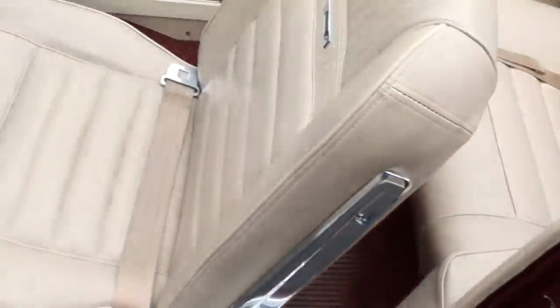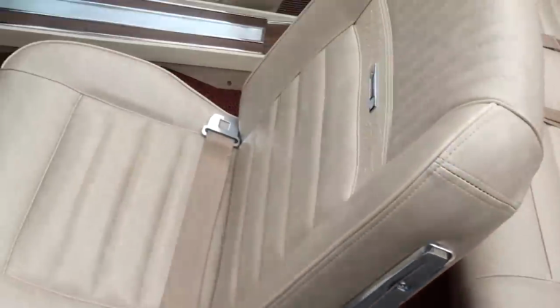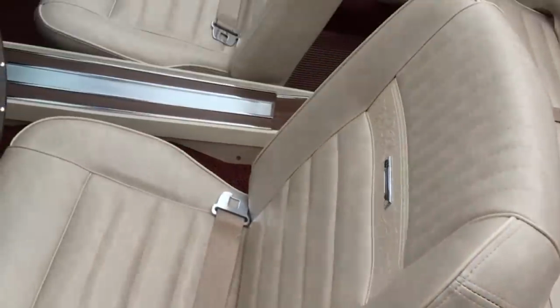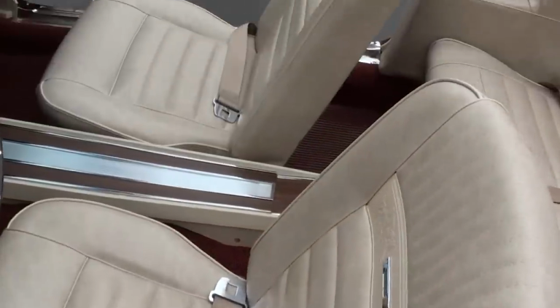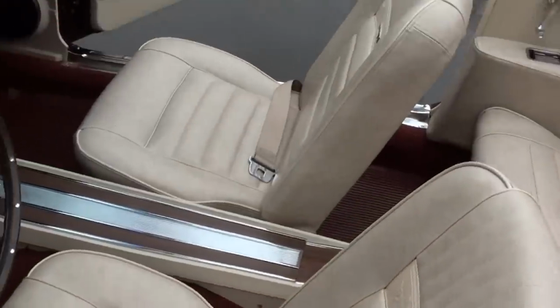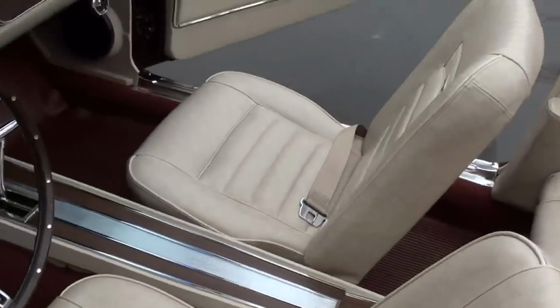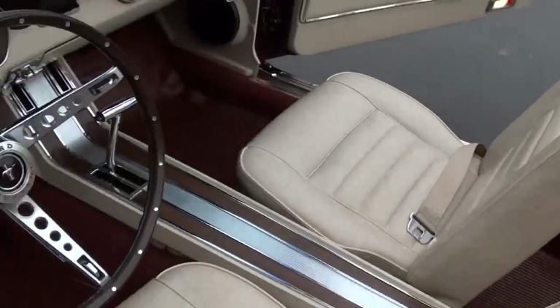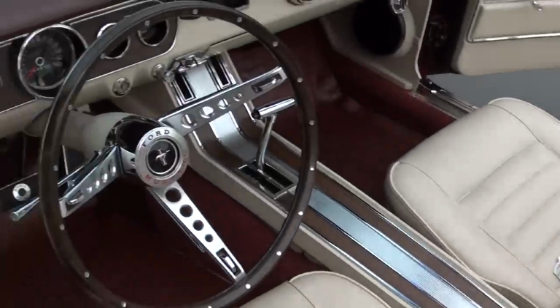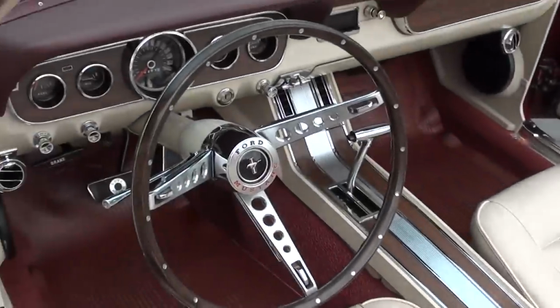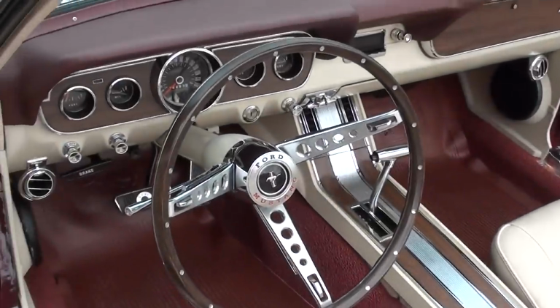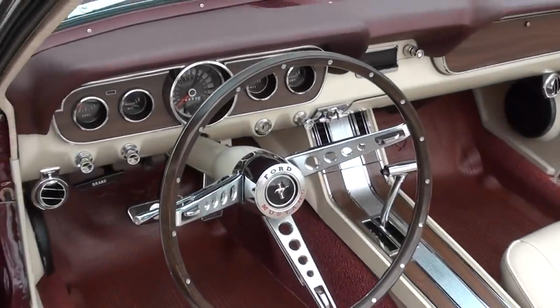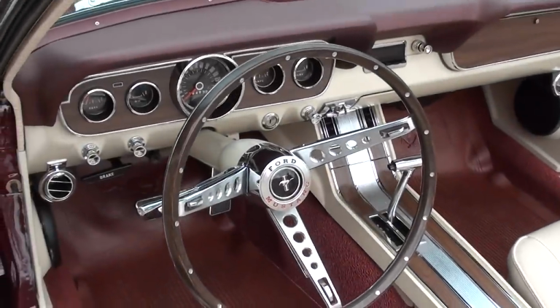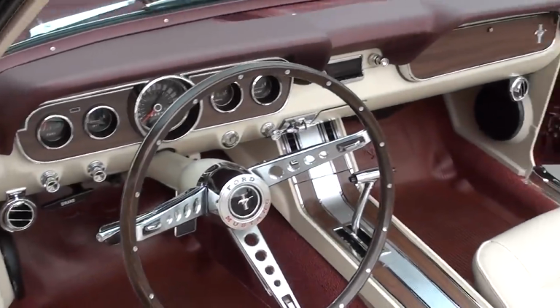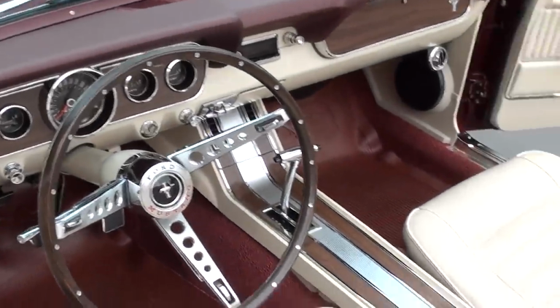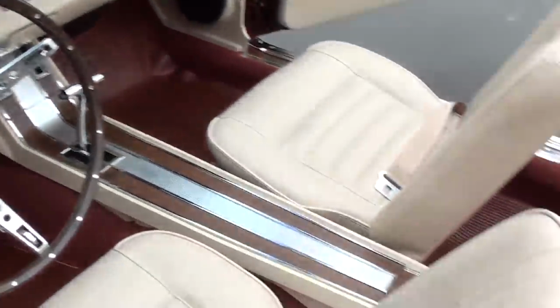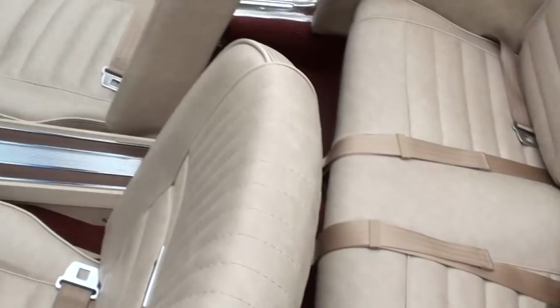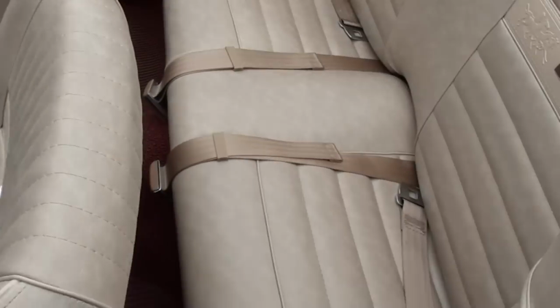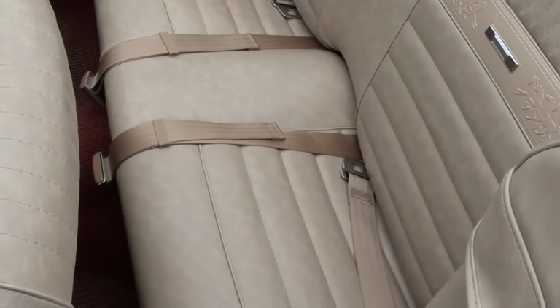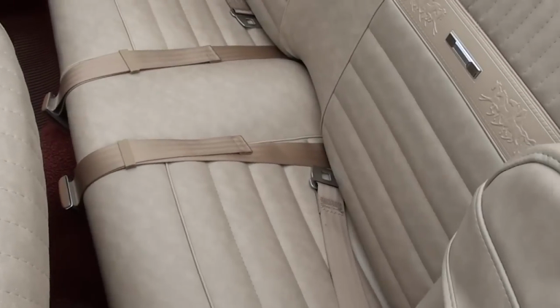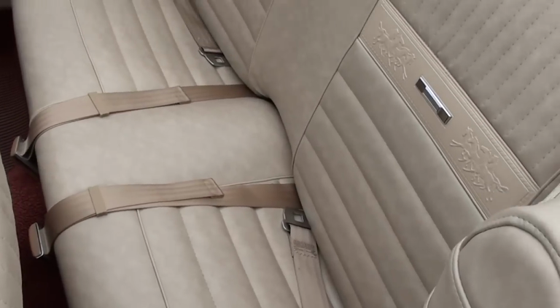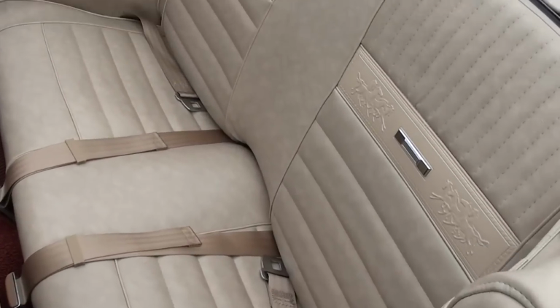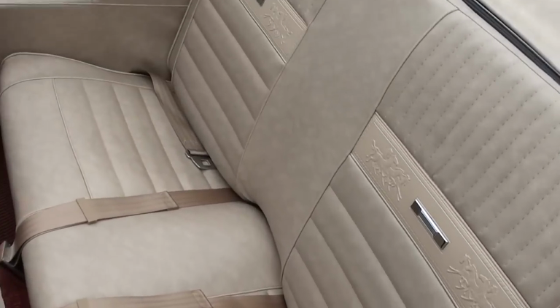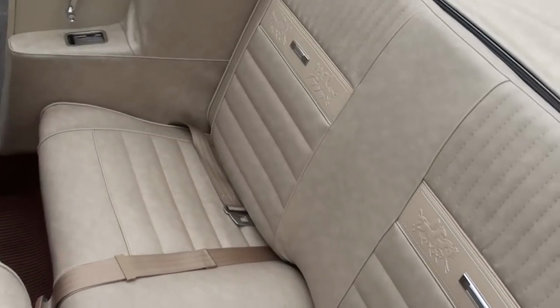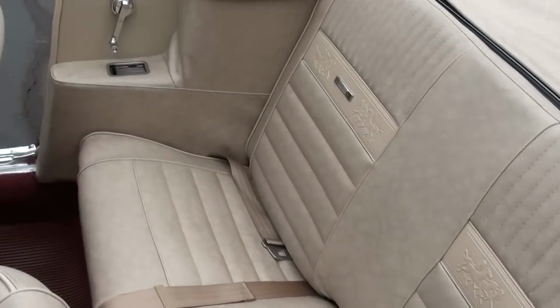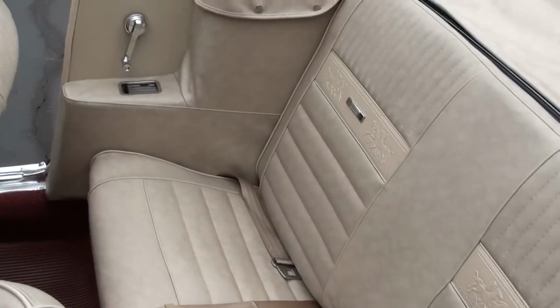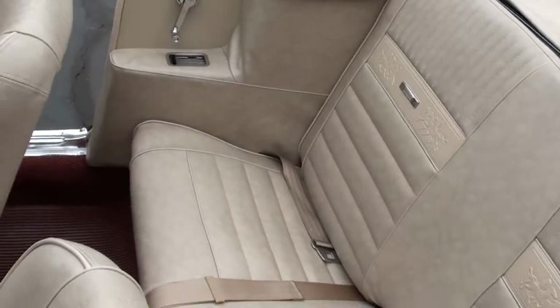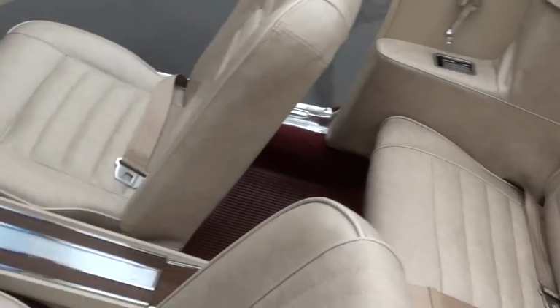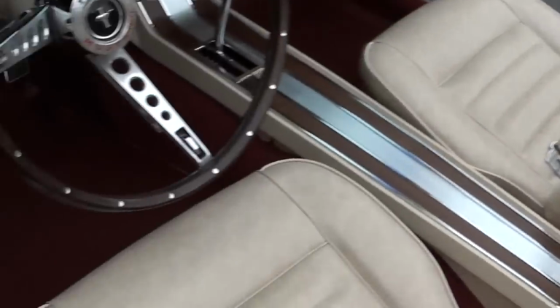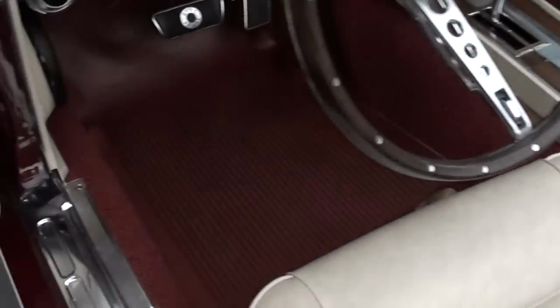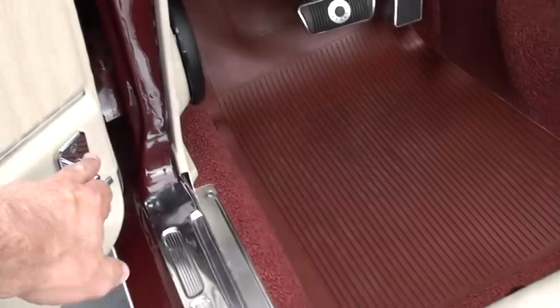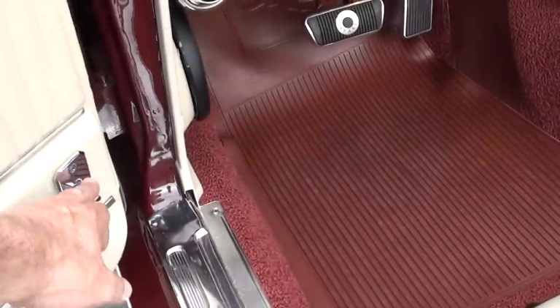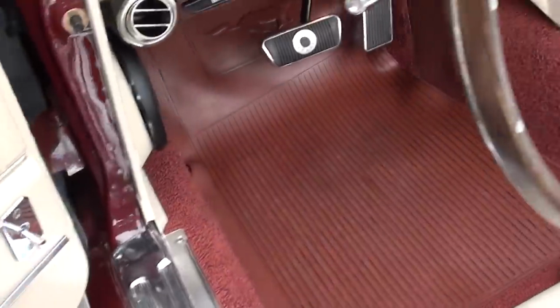Bucket seats. It's got the pony interior in it. It is a power top. Remote mirror.